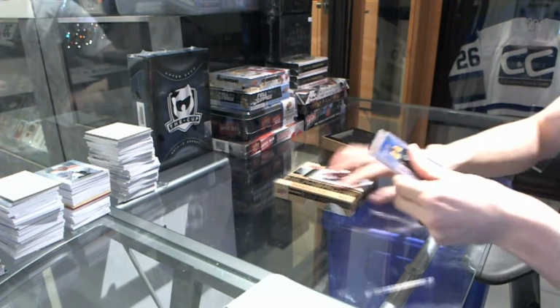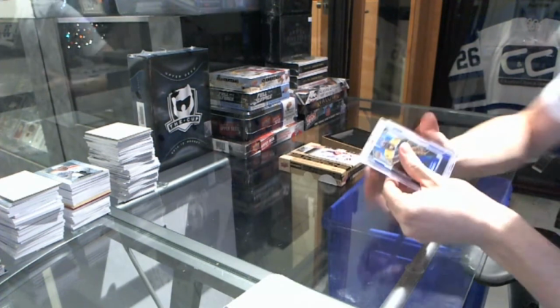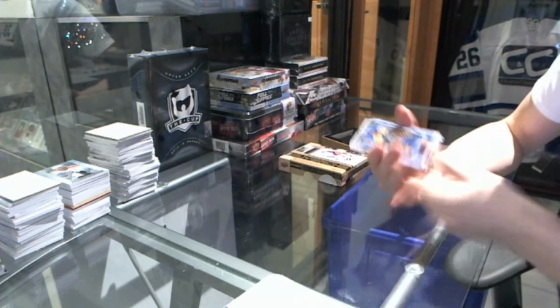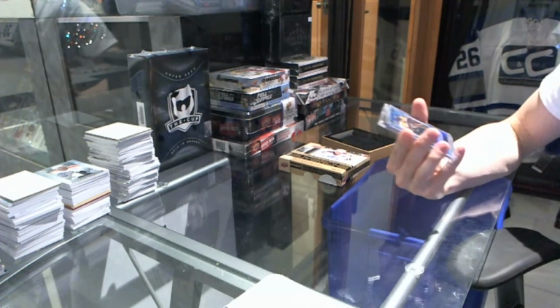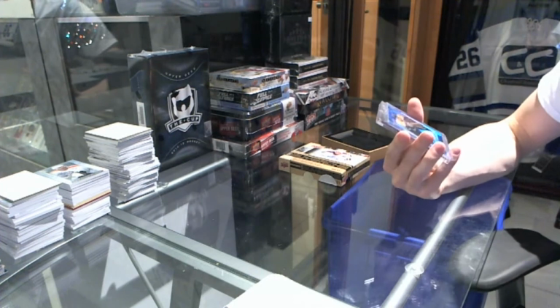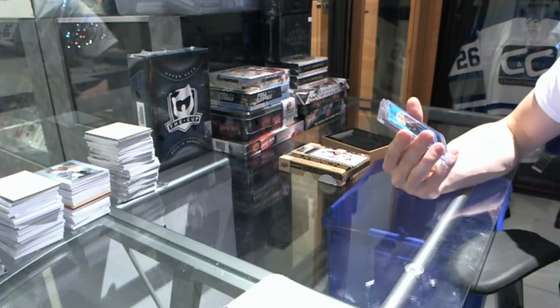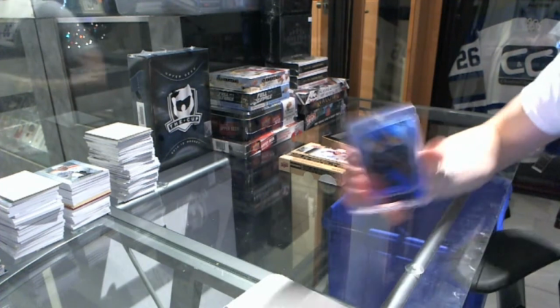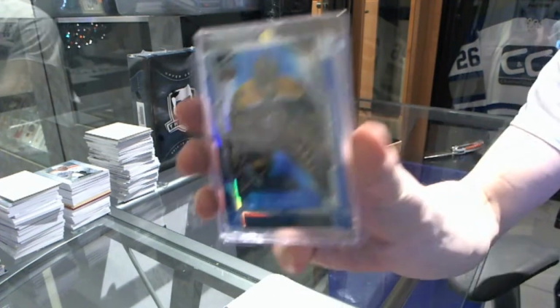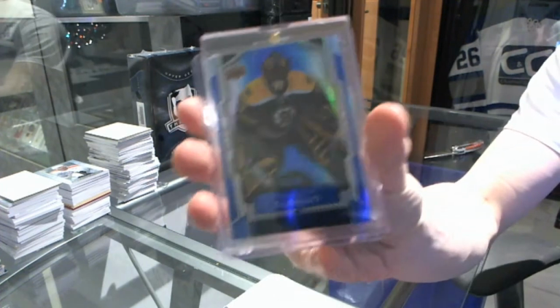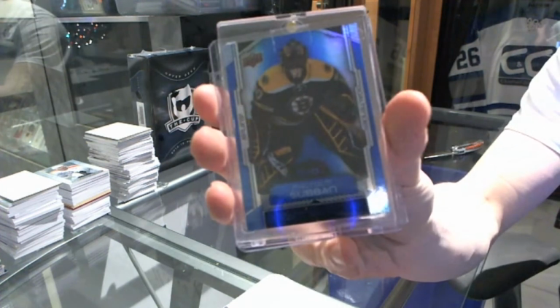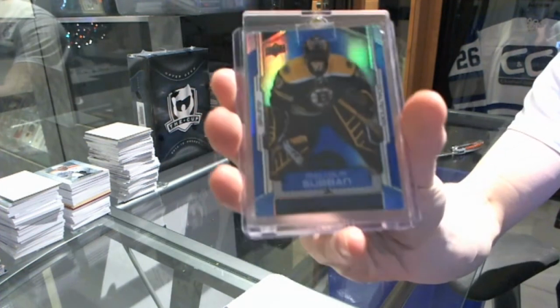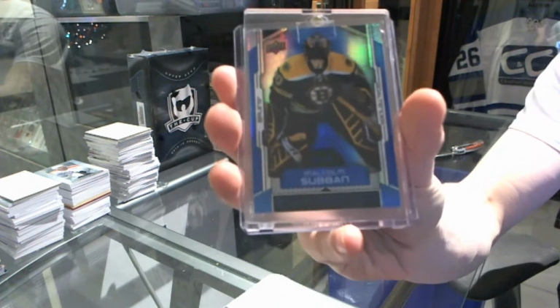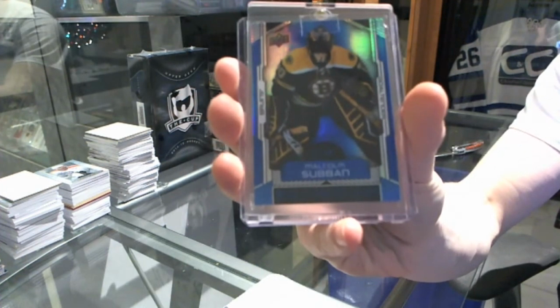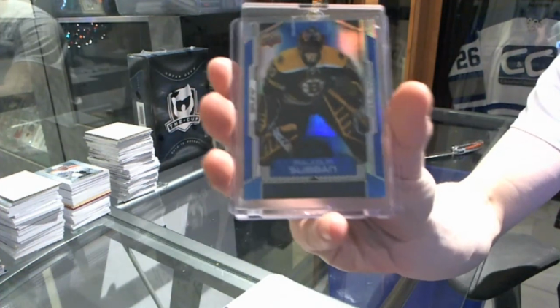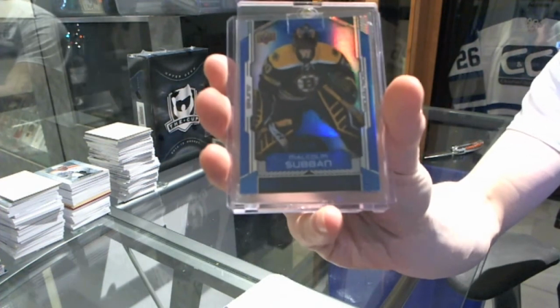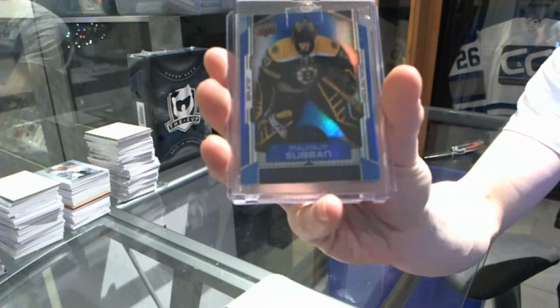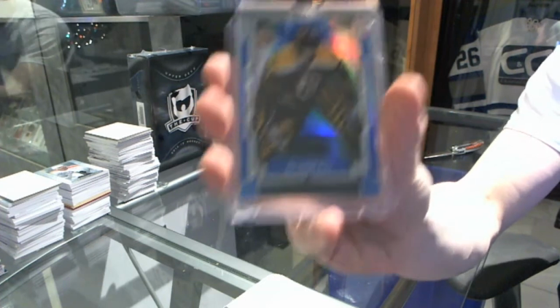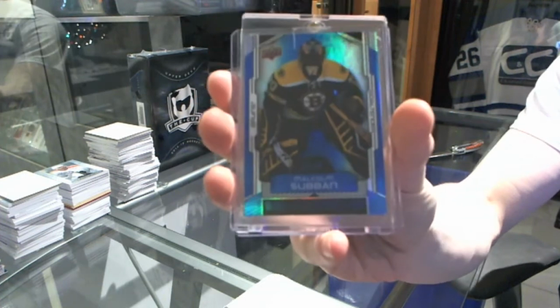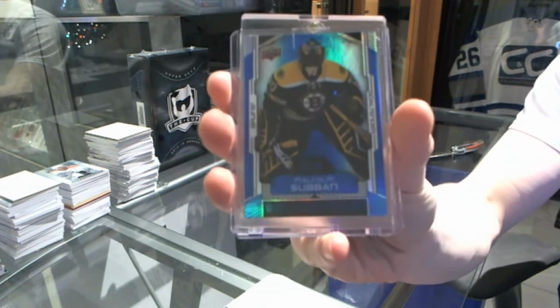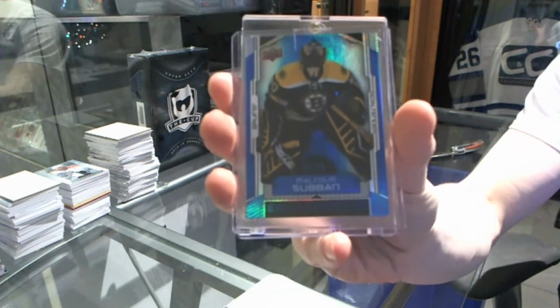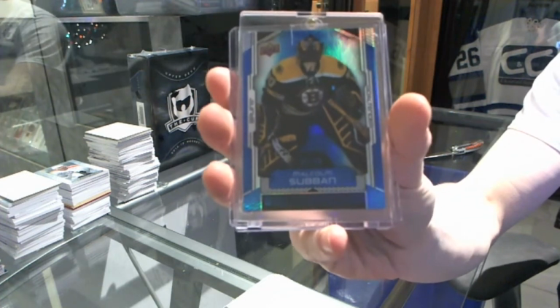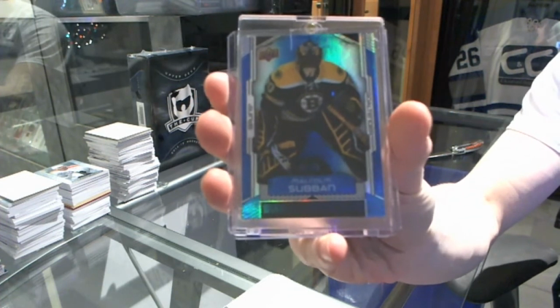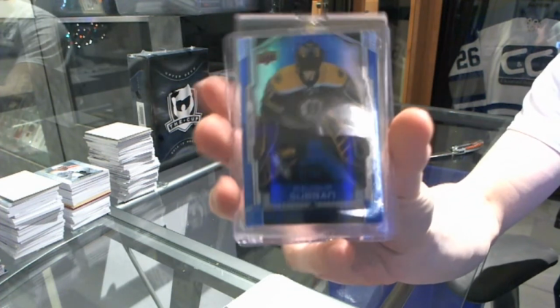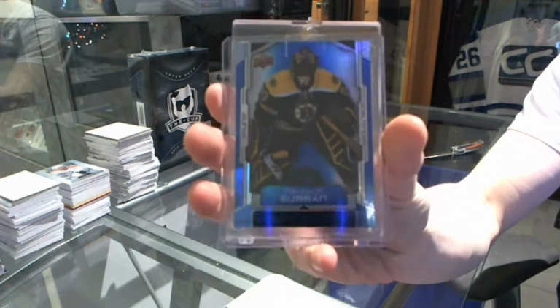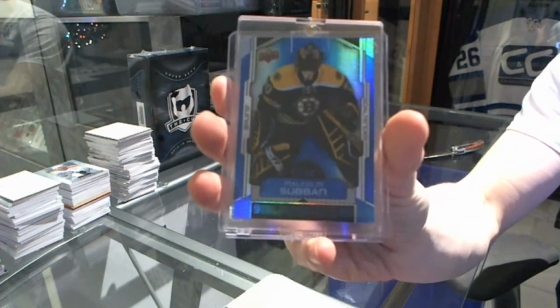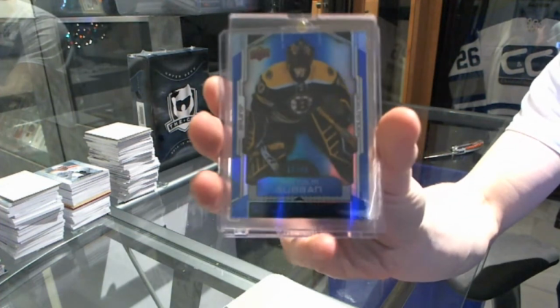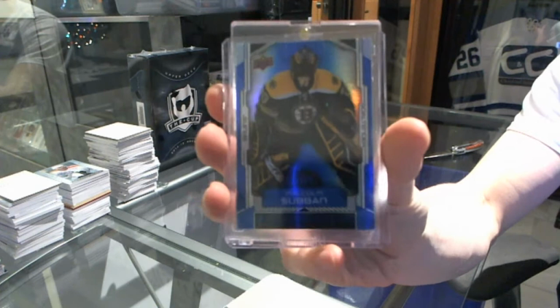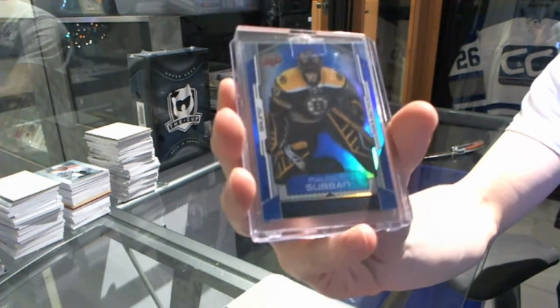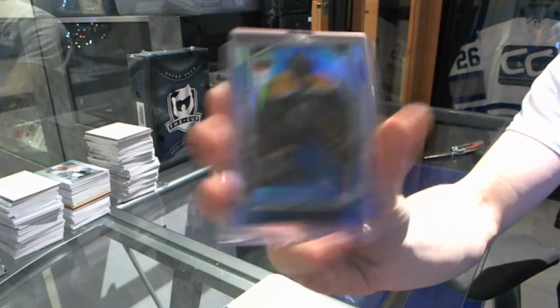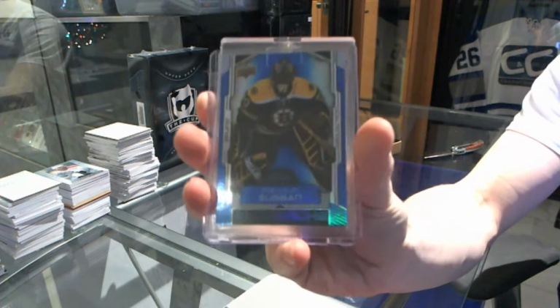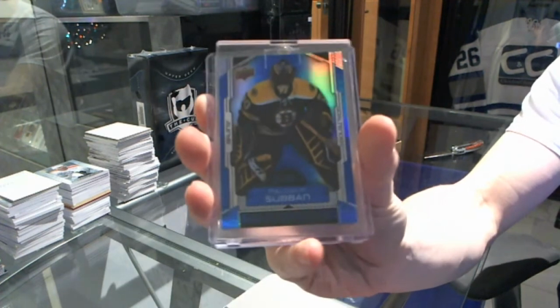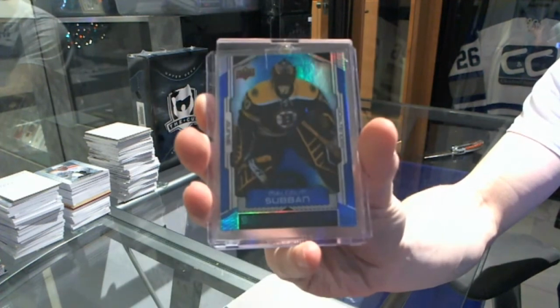Alright, we start with a base card, number 11 of 49 — Malcolm Subban. 11 of 49, Malcolm Subban, which is technically a rookie card.